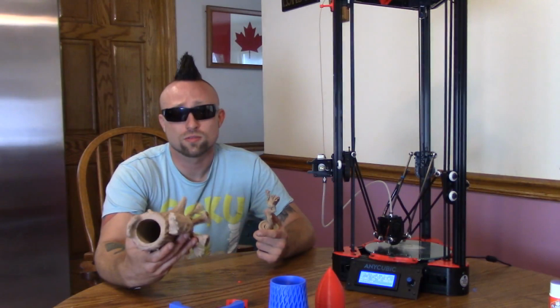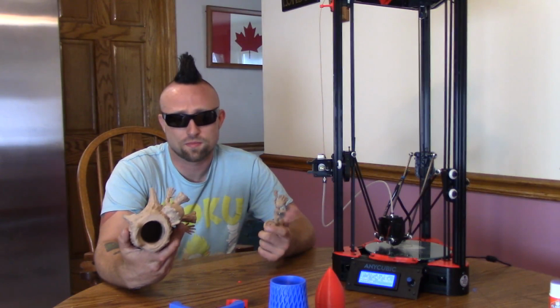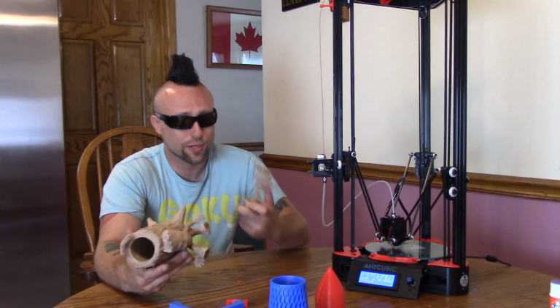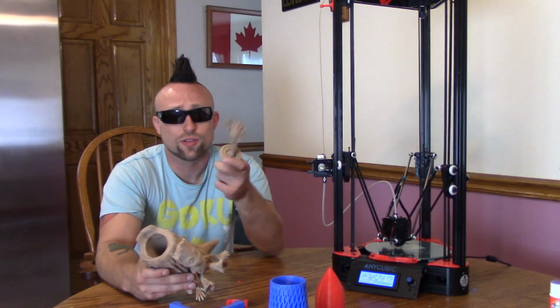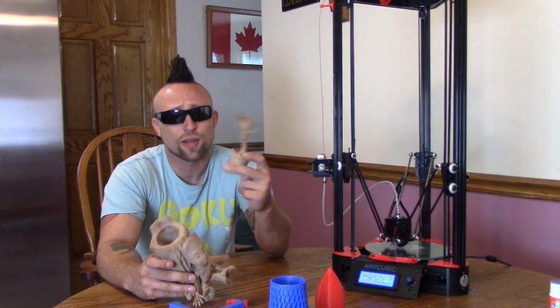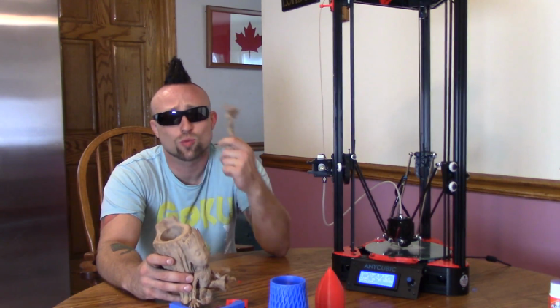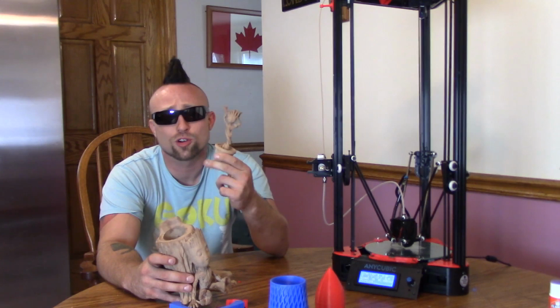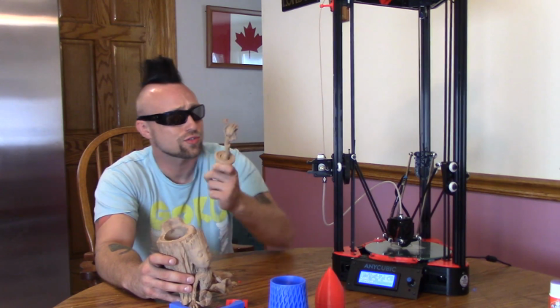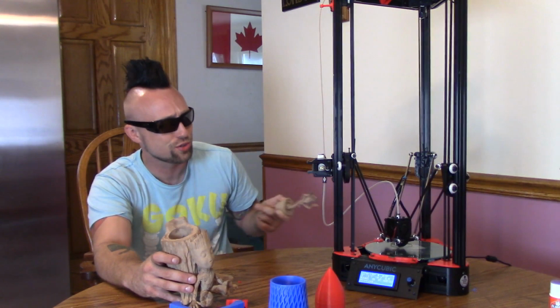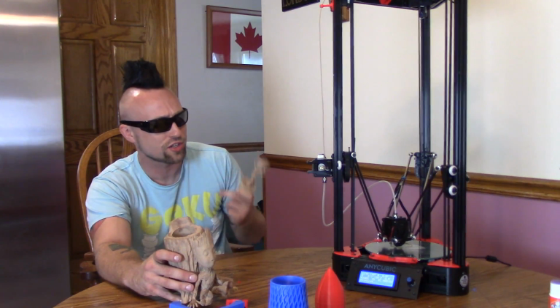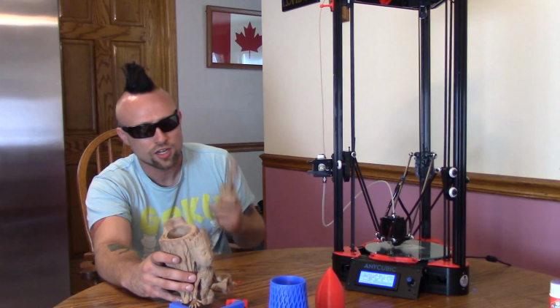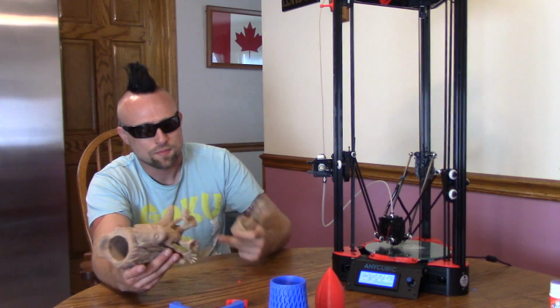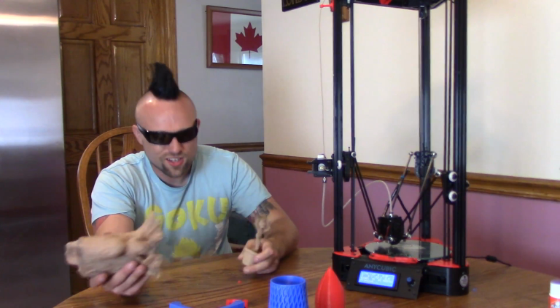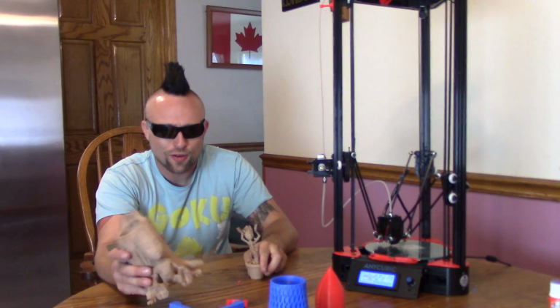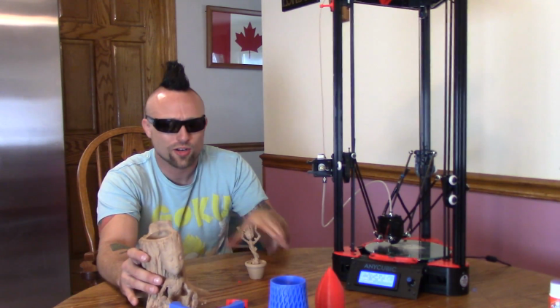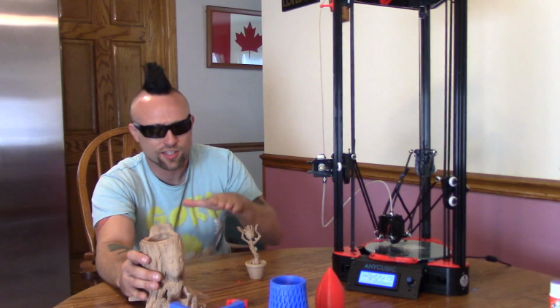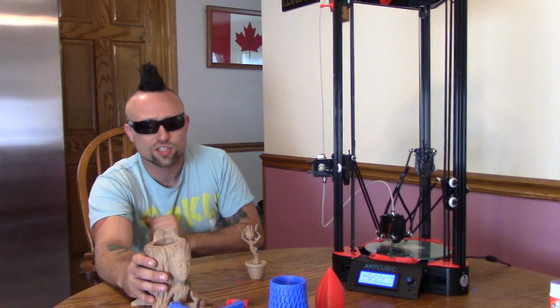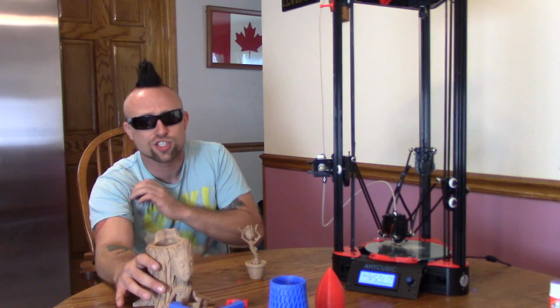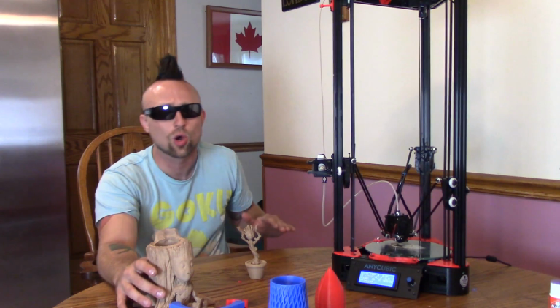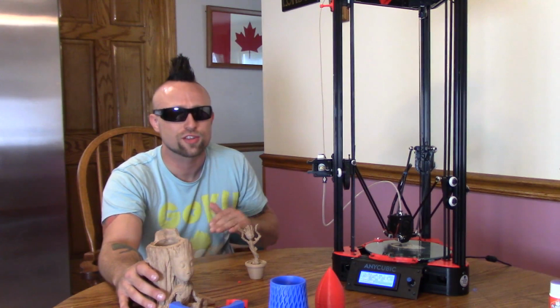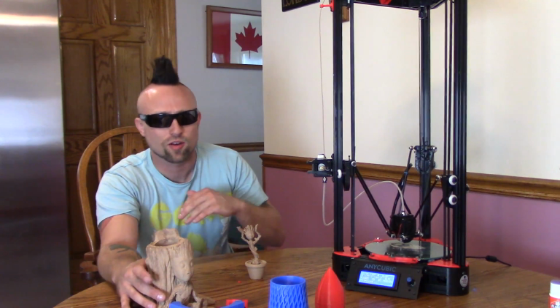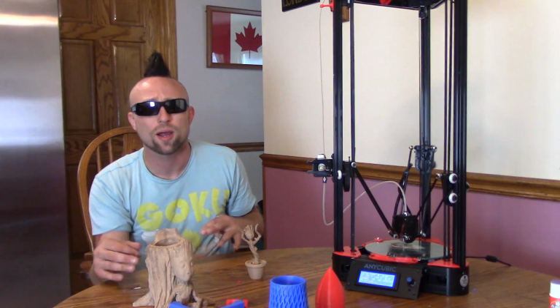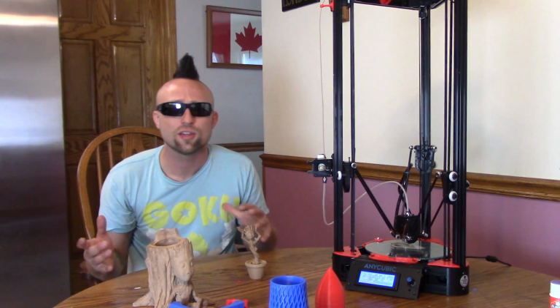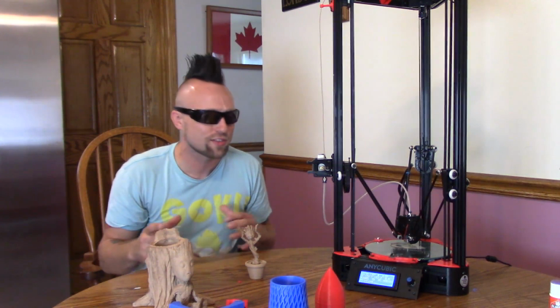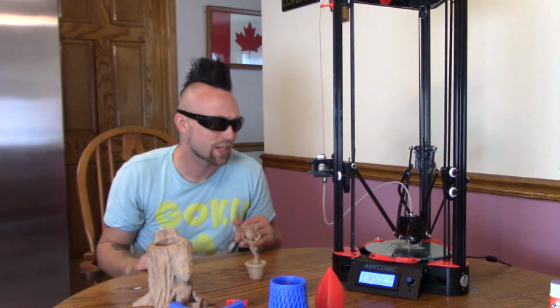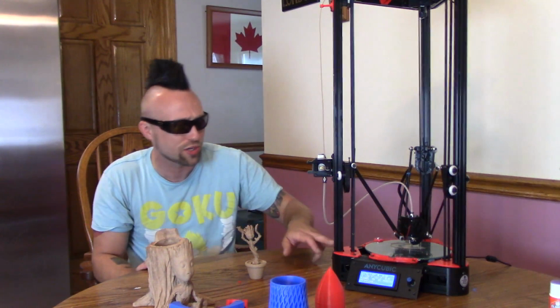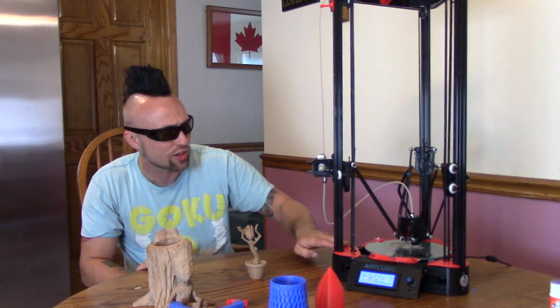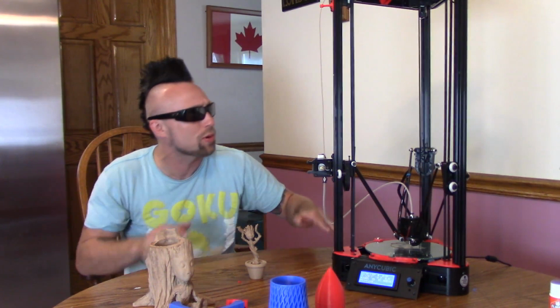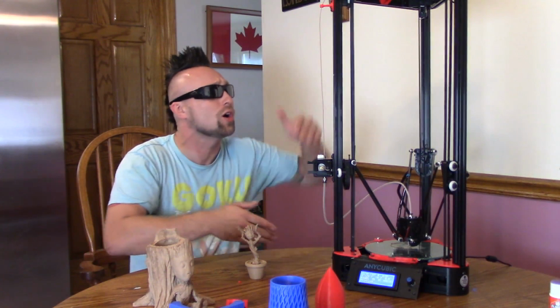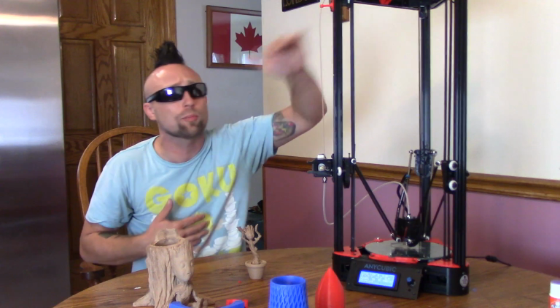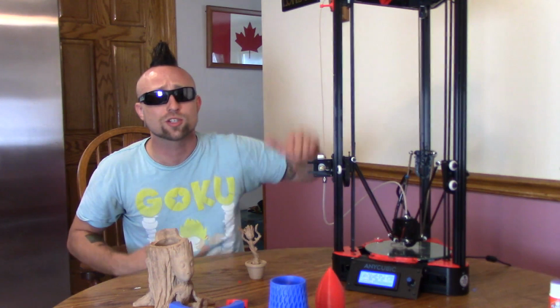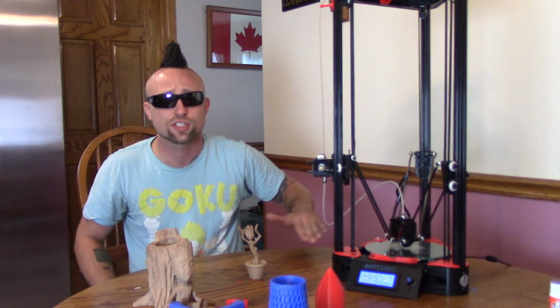So yeah, pretty cool. That was when I first was using this, and then I found out how to get the cleaner prints was to just slow everything down. On the big stuff, like if you're just printing out the upgrade parts, like all the upgrade parts for this thing.